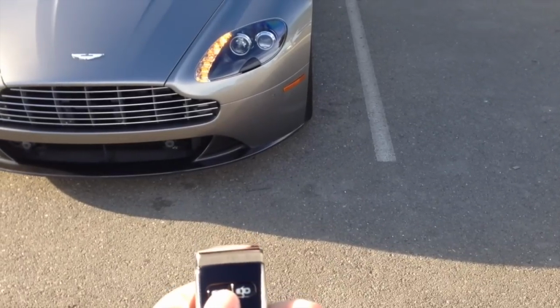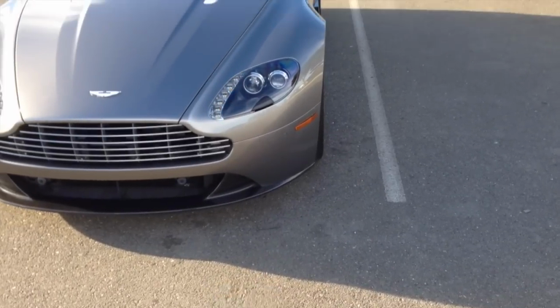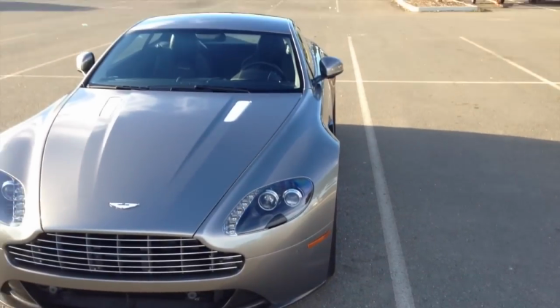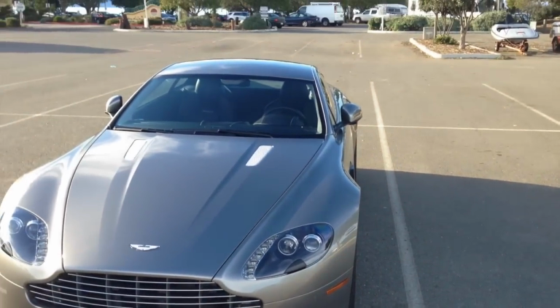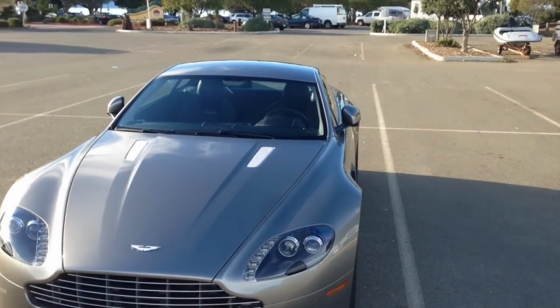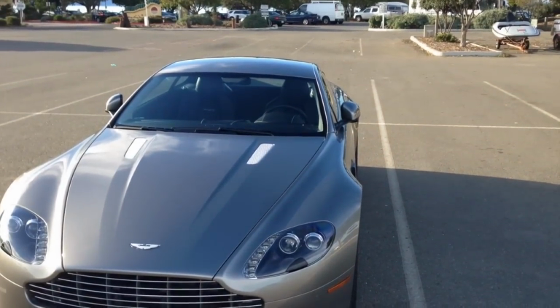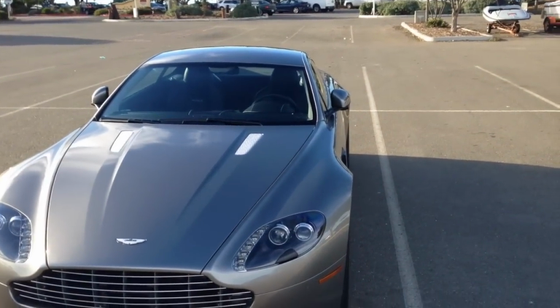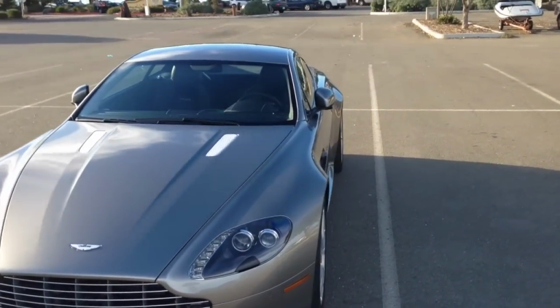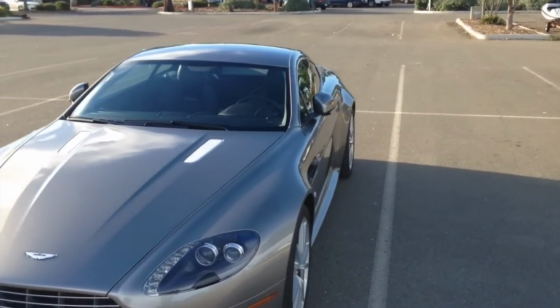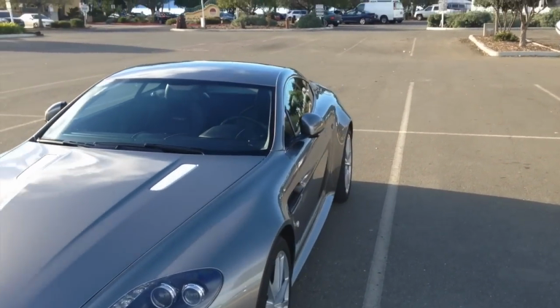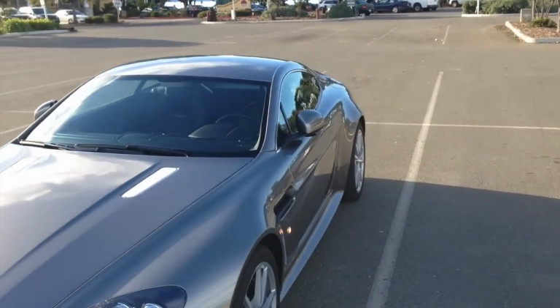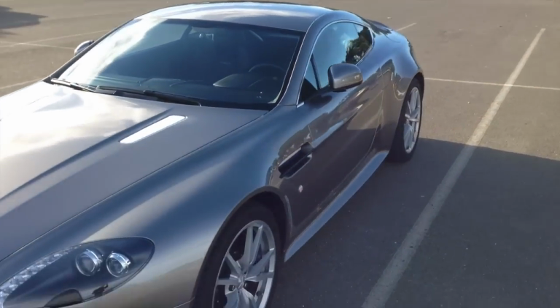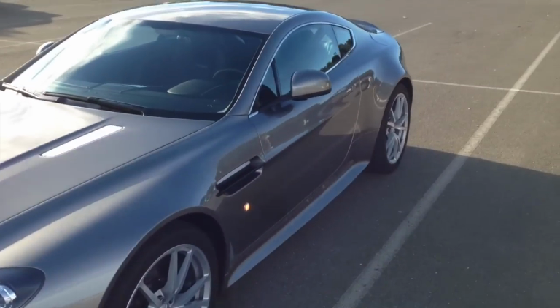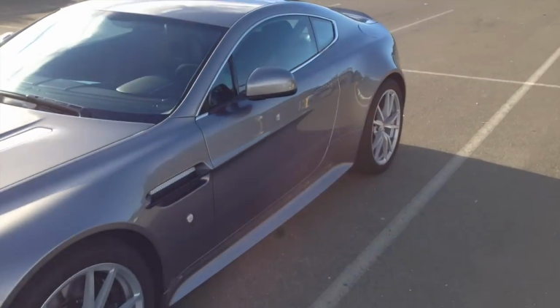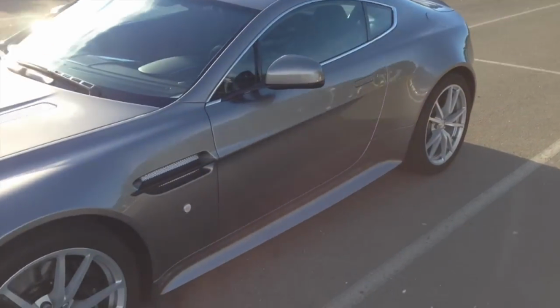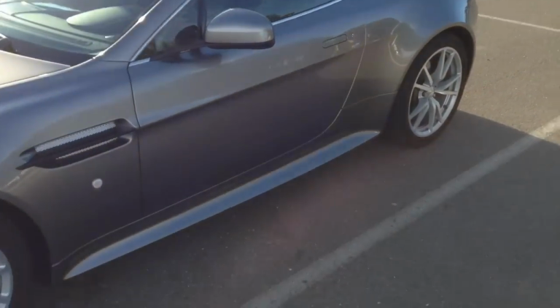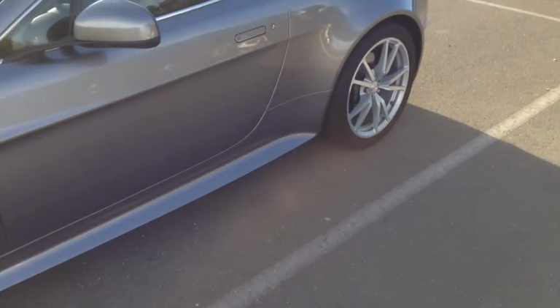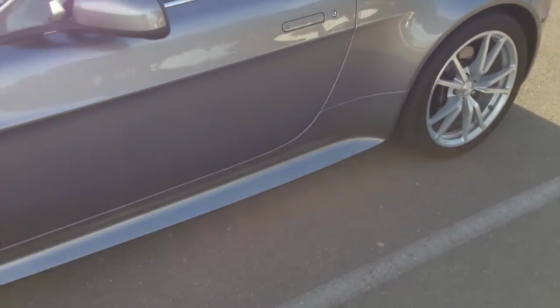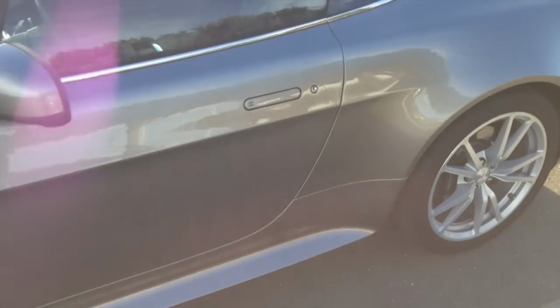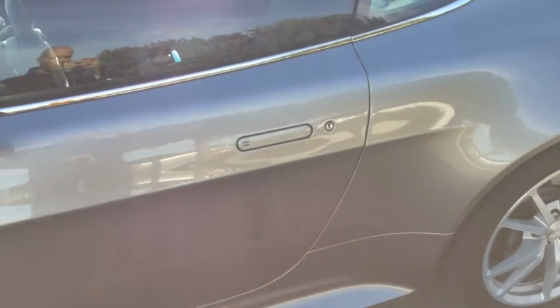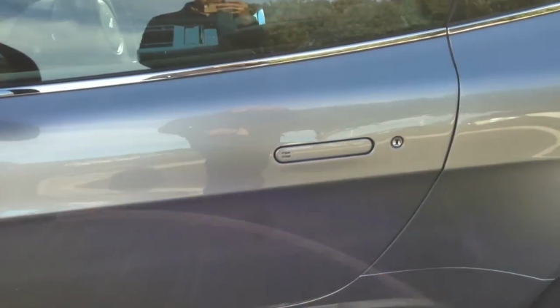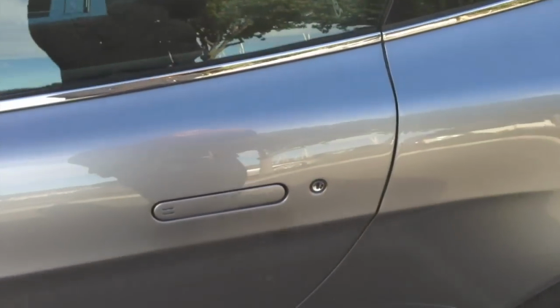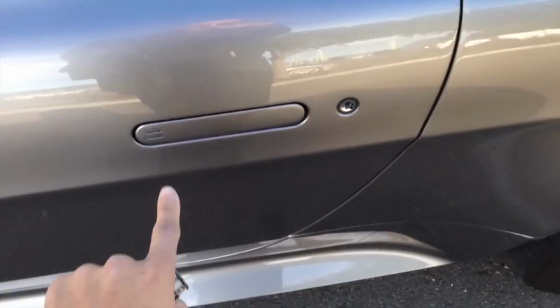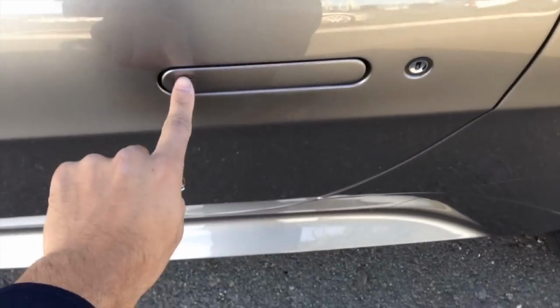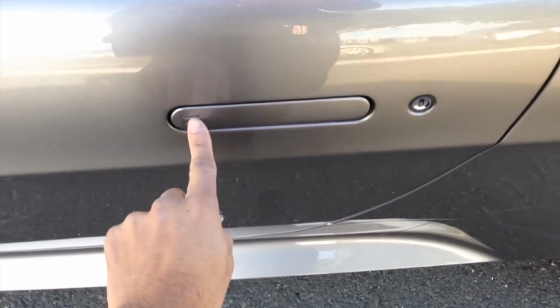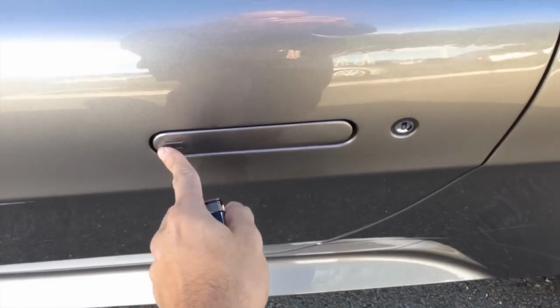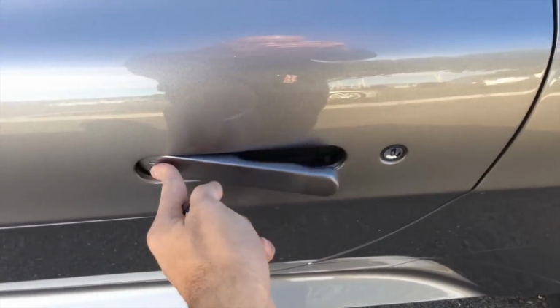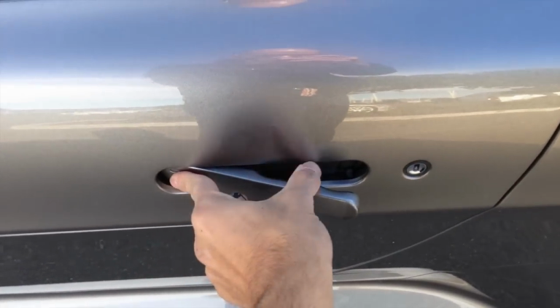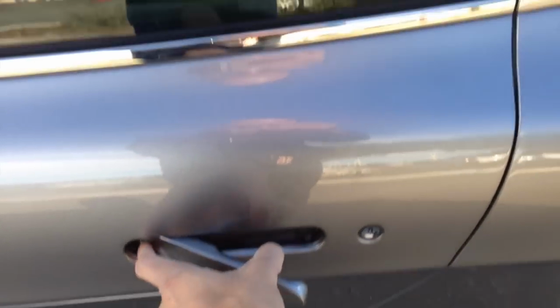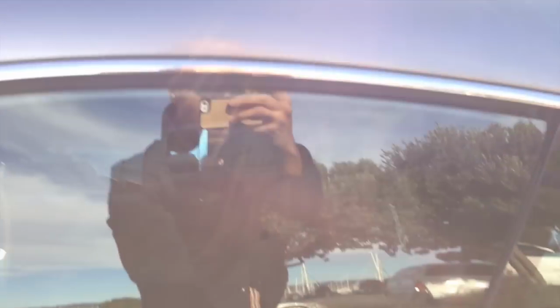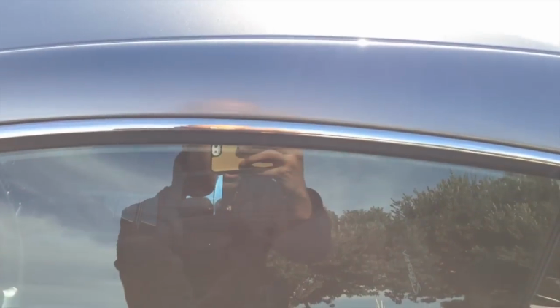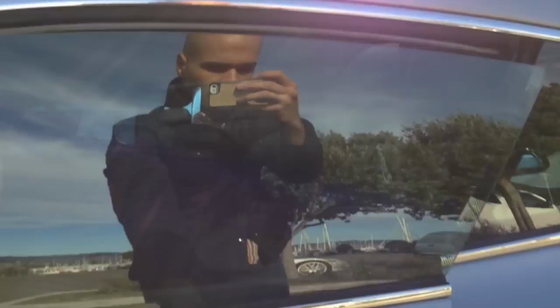You can see the mirrors go in and out on lock. To open the door, press this and it will pop out. The window goes down a little.